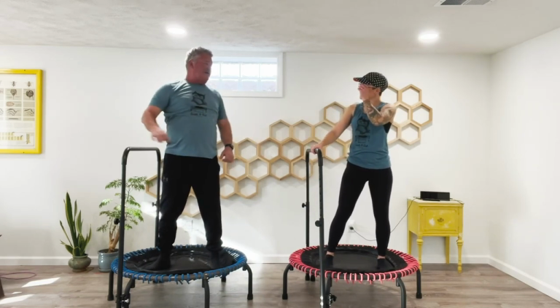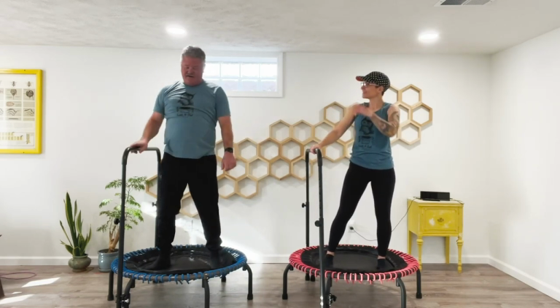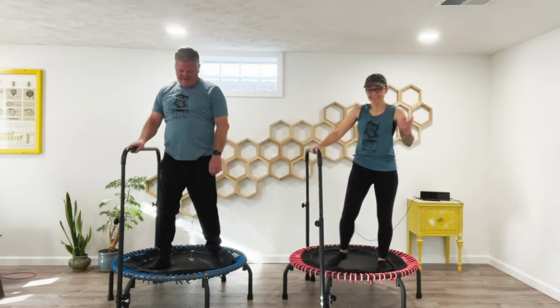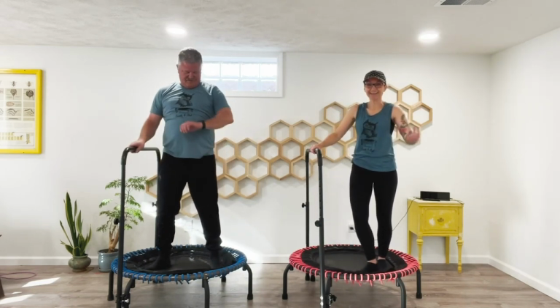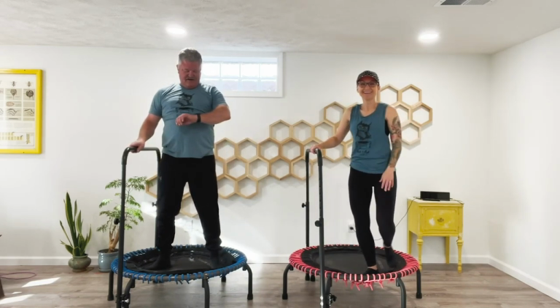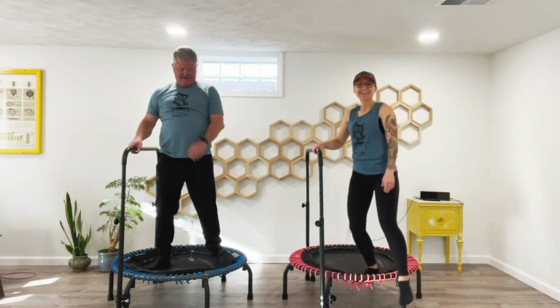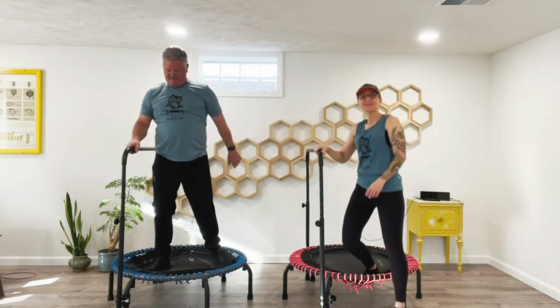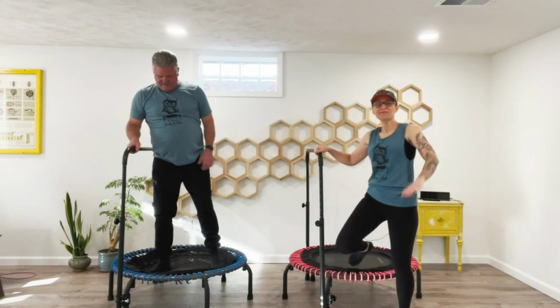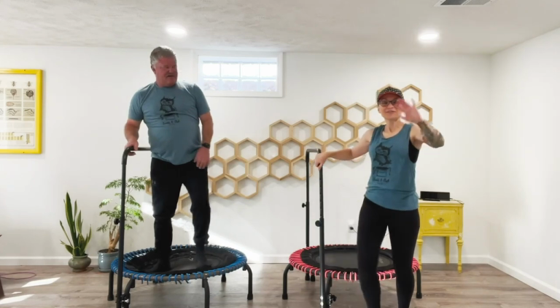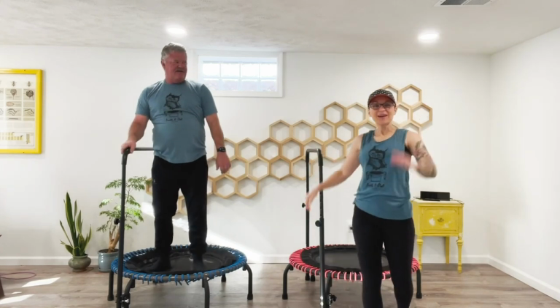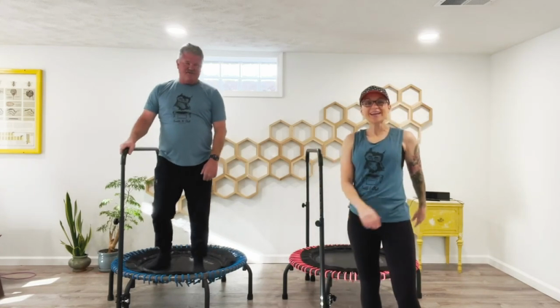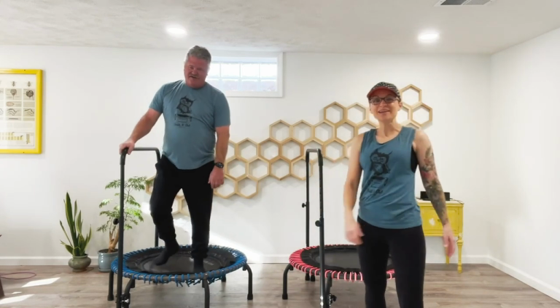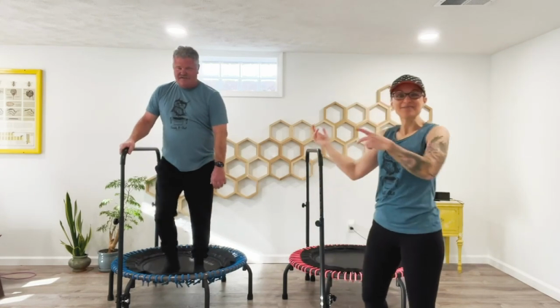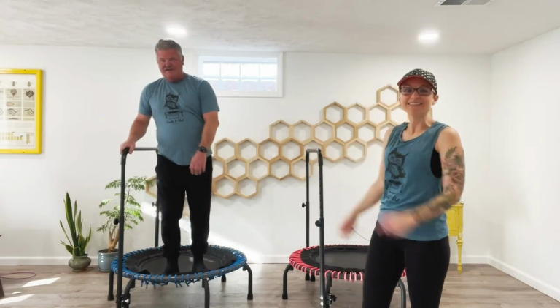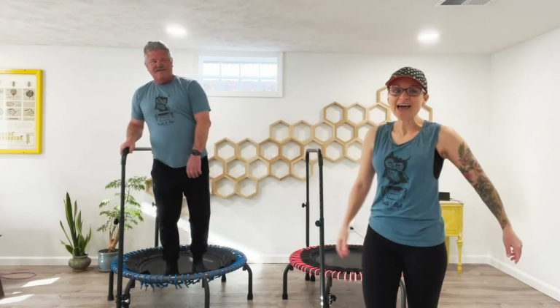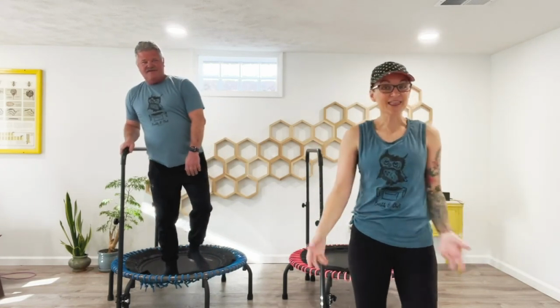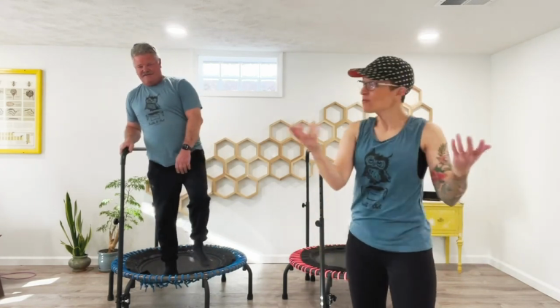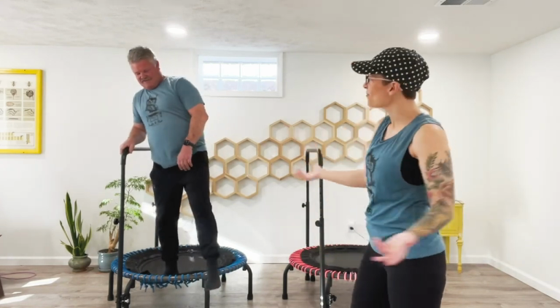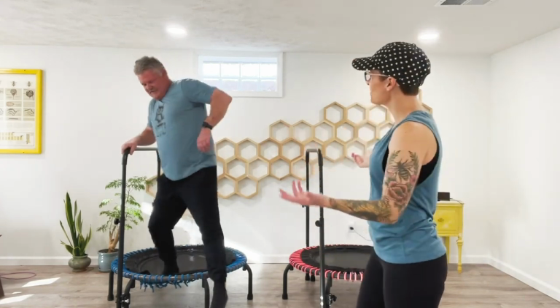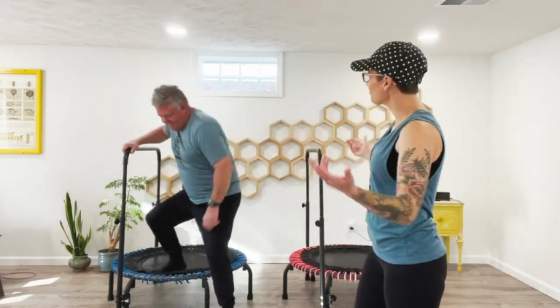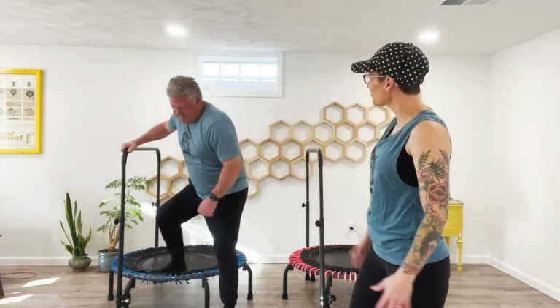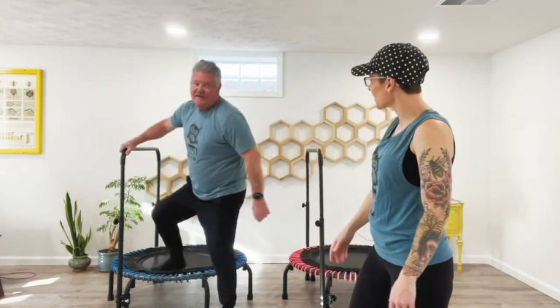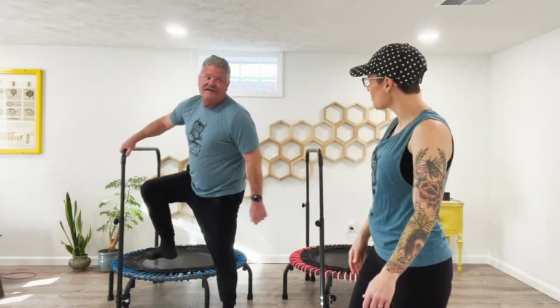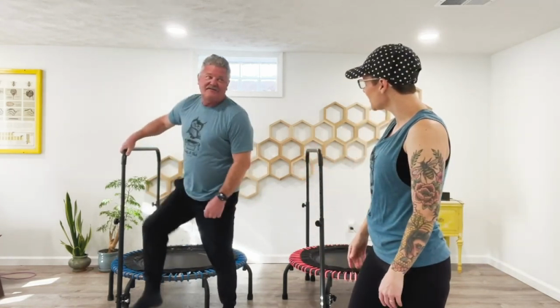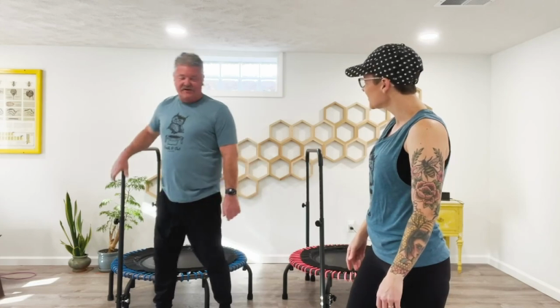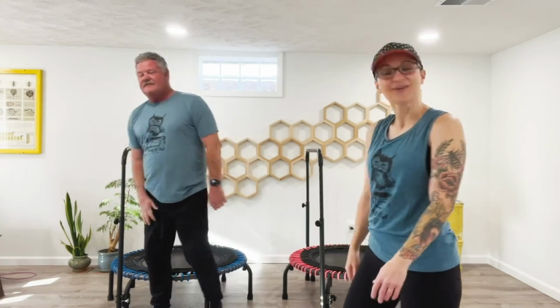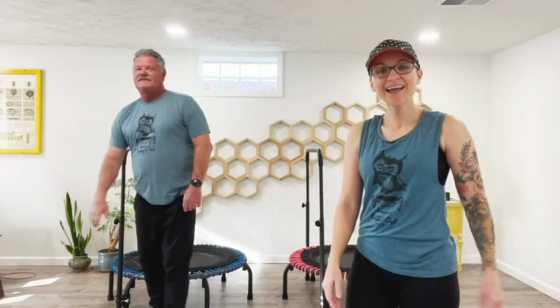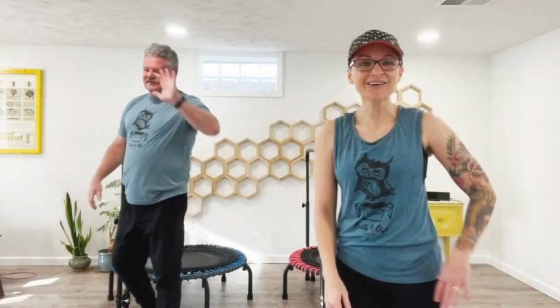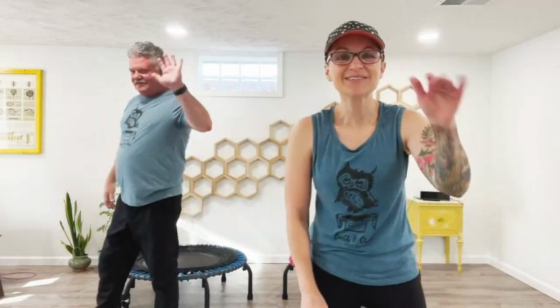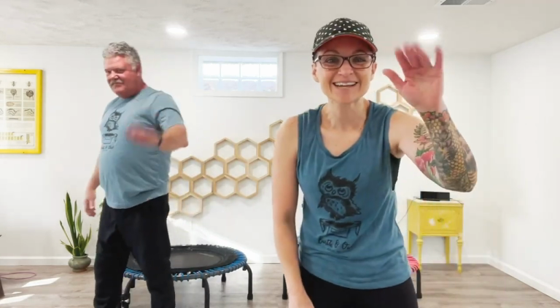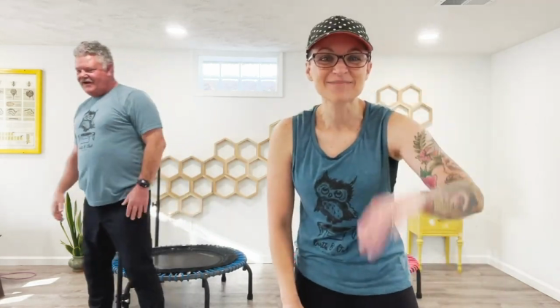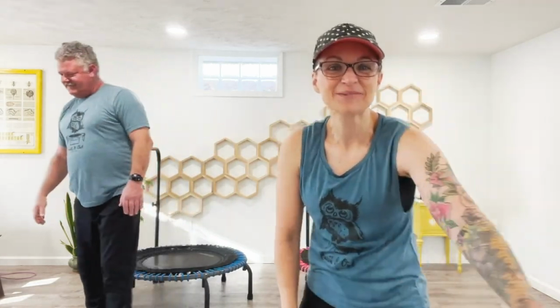We did it! Thank you so much for joining me and my dad. I think we'll probably be back for another workout. We'll see you next time, everyone.